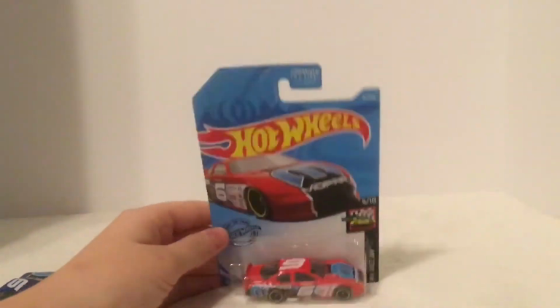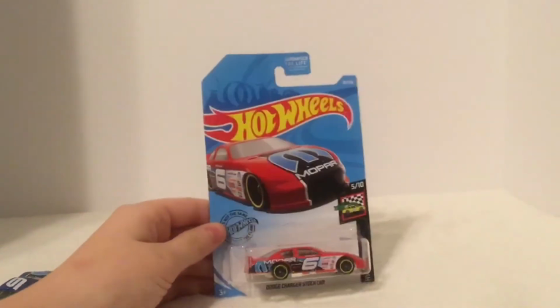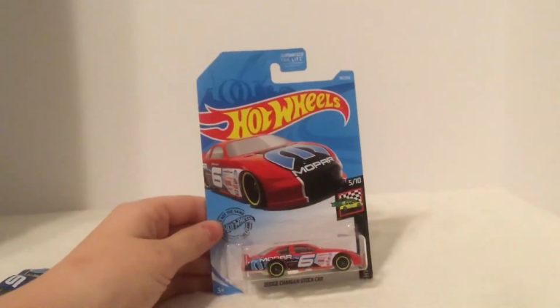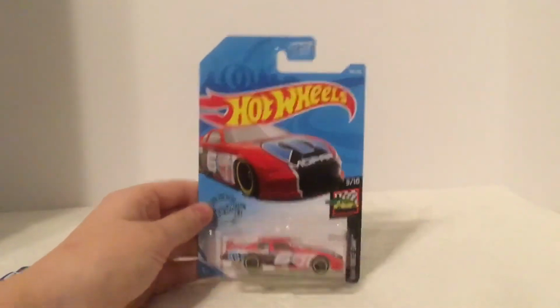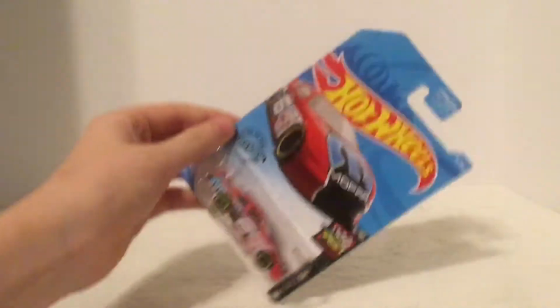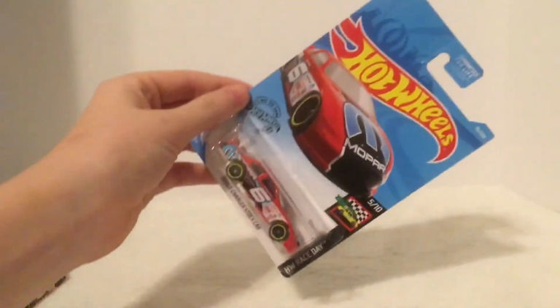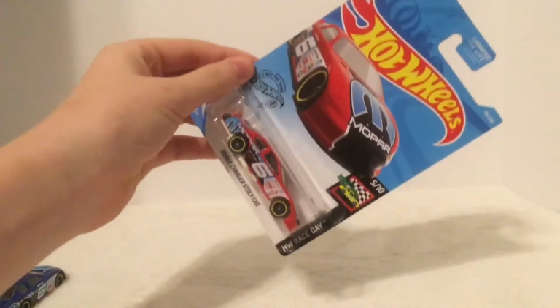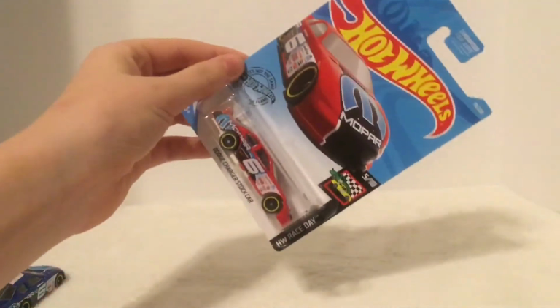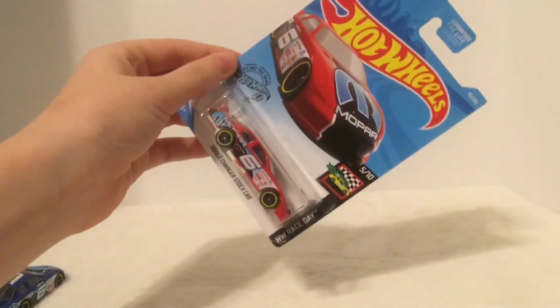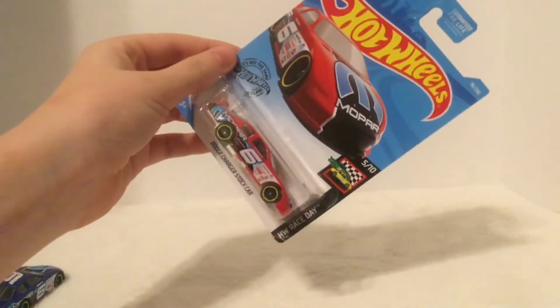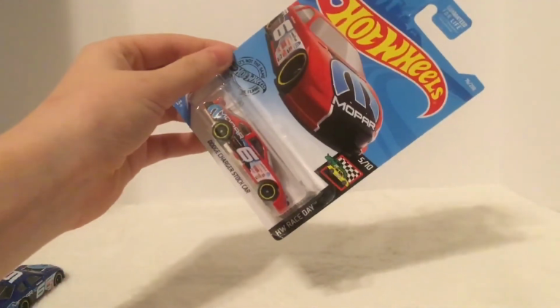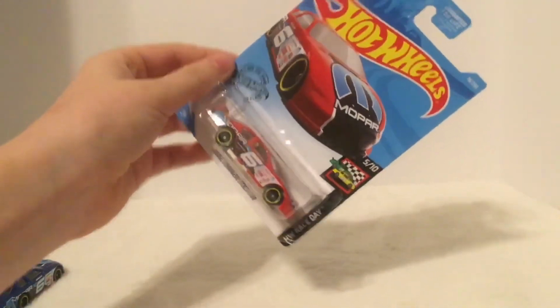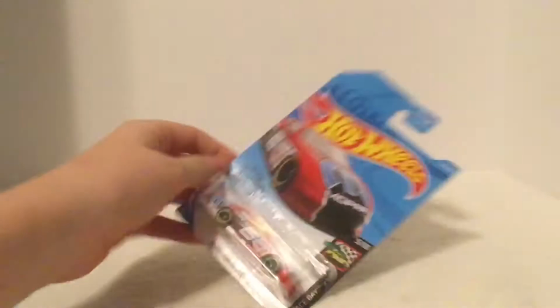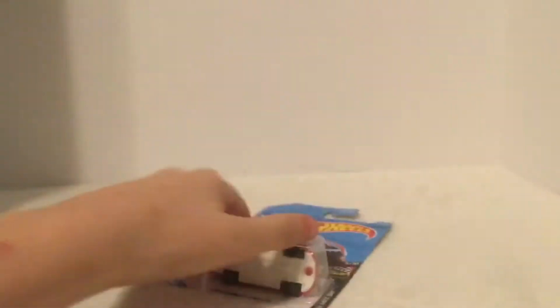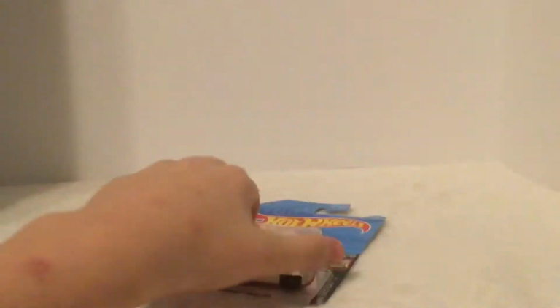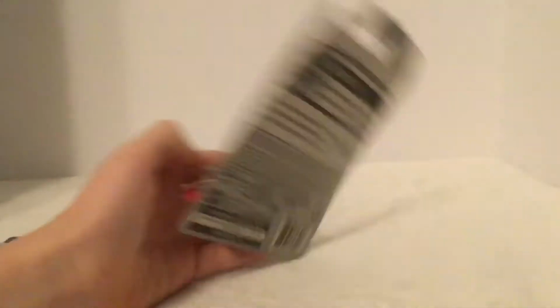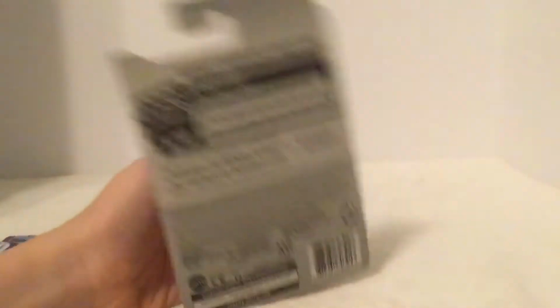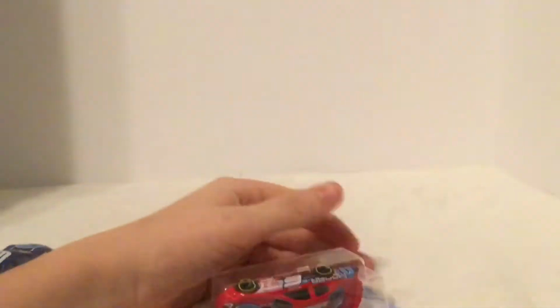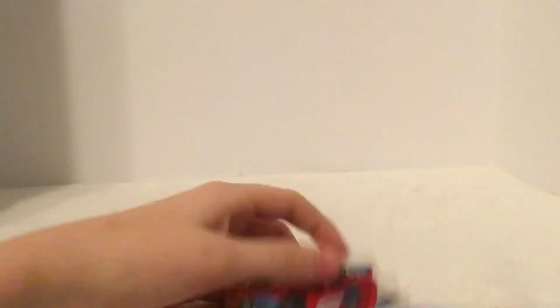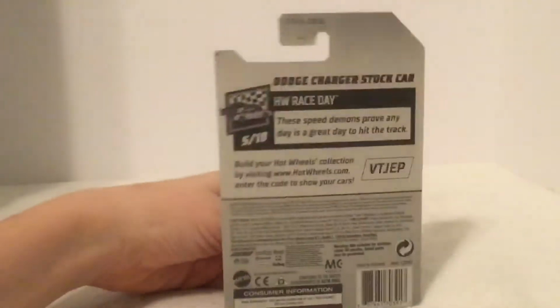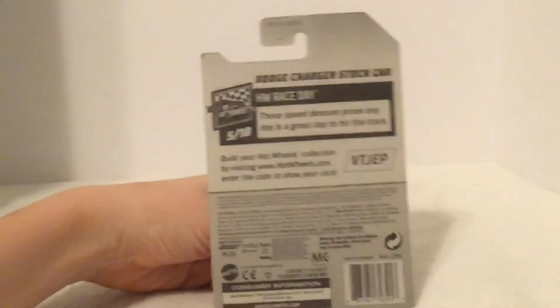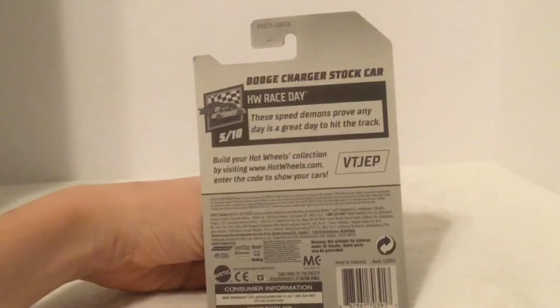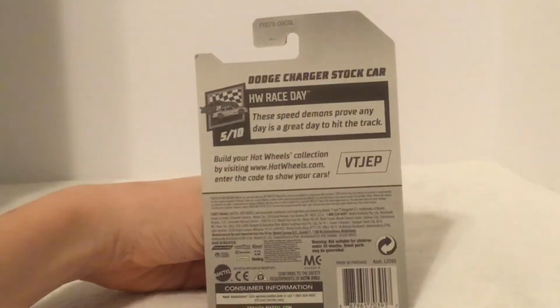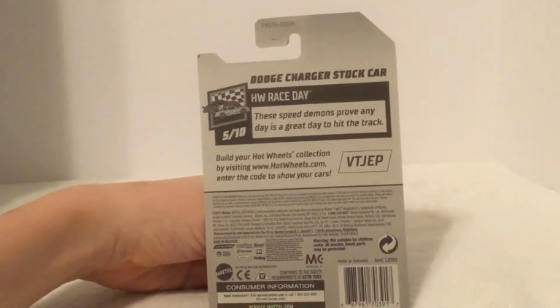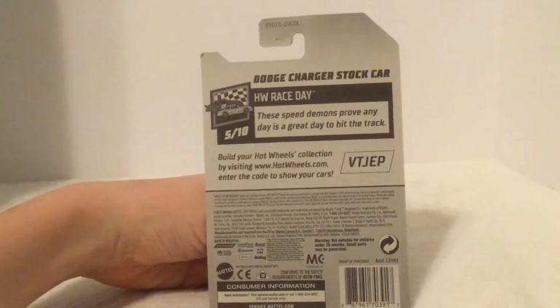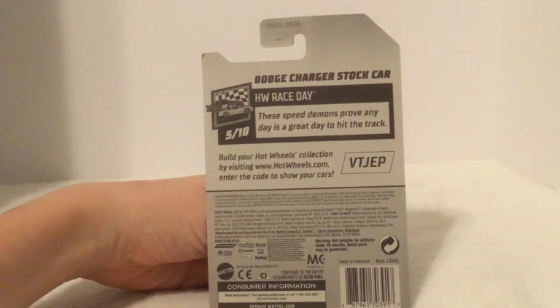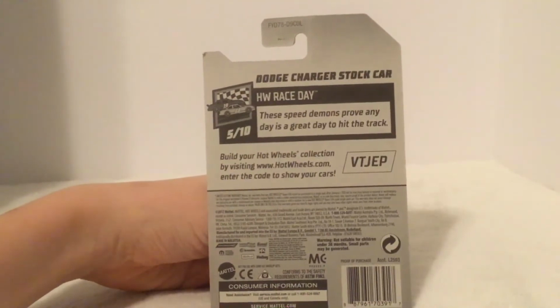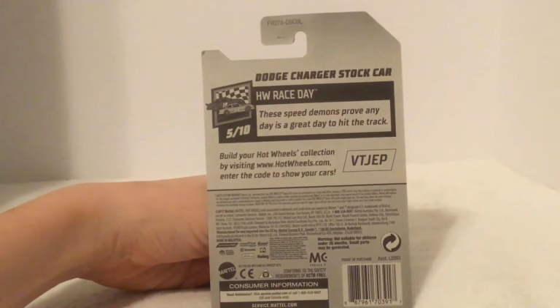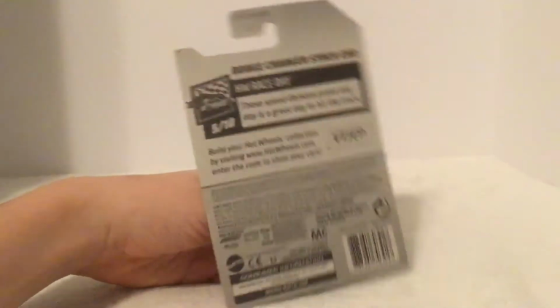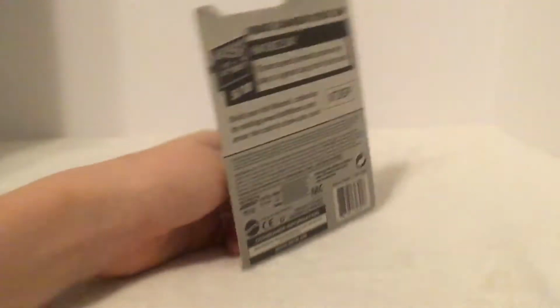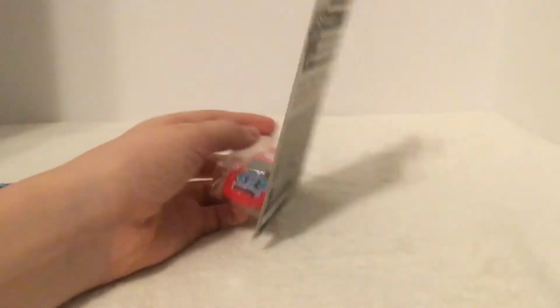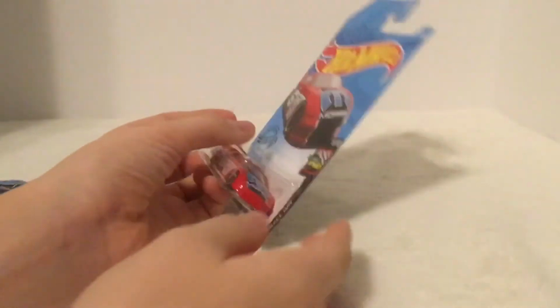Here's the front of the box — it is part of the HW Race Day set. Here is the back of the box if you want to pause and read that, and let's get right into it.